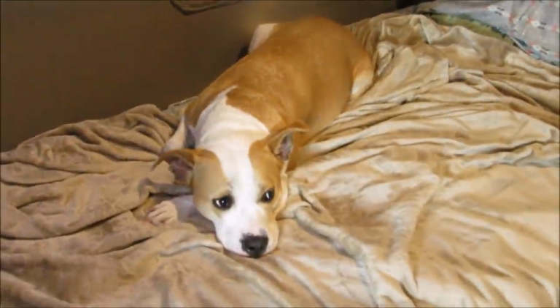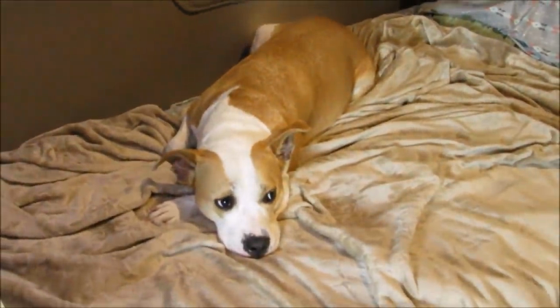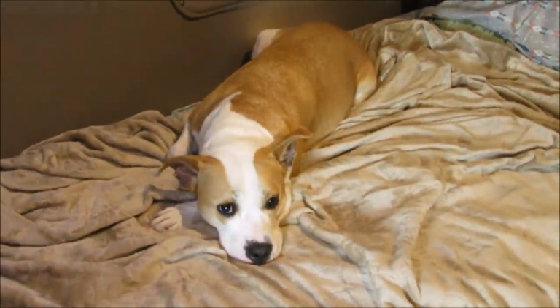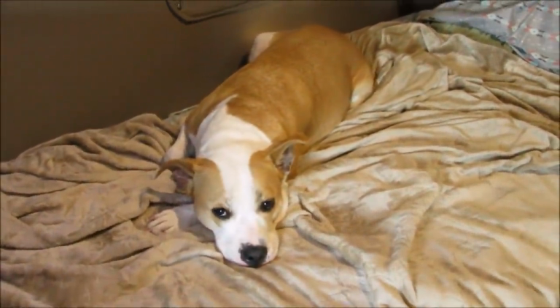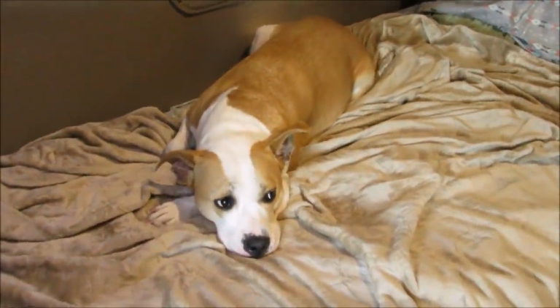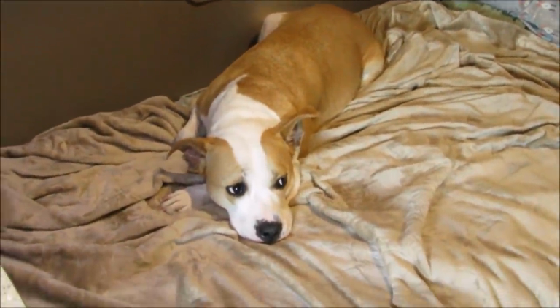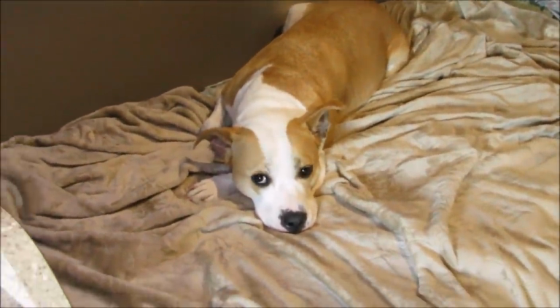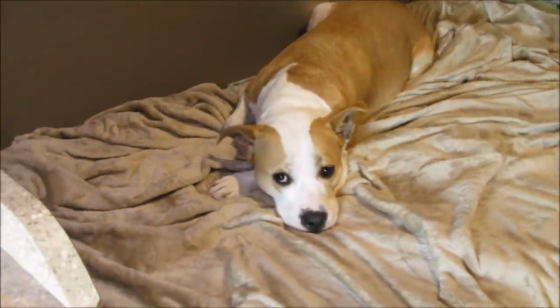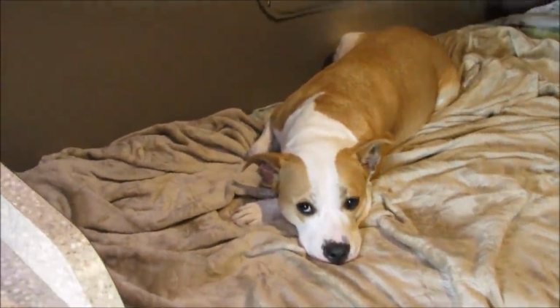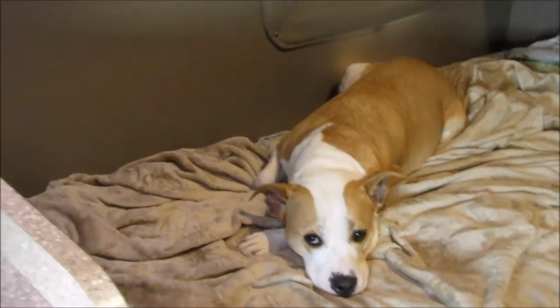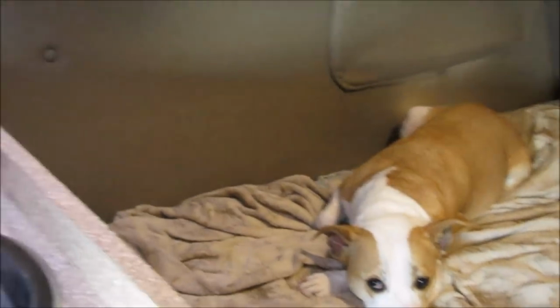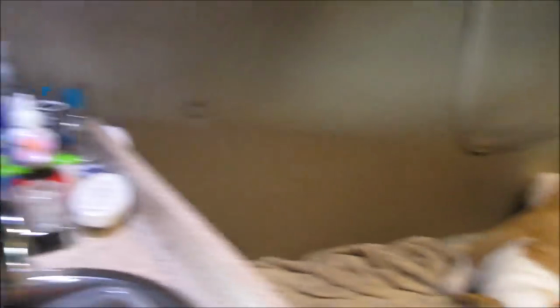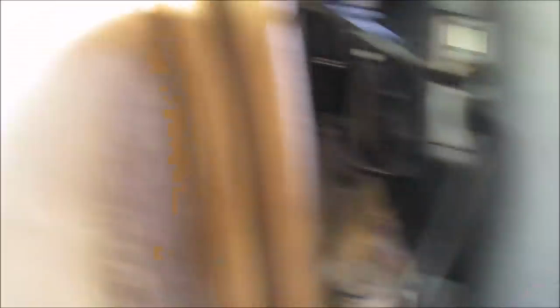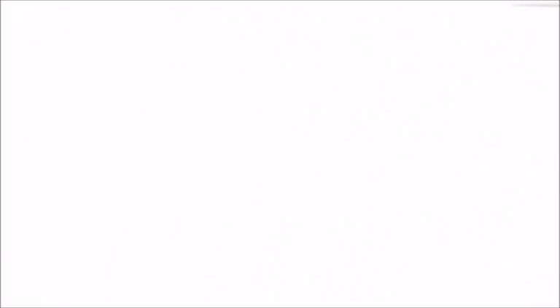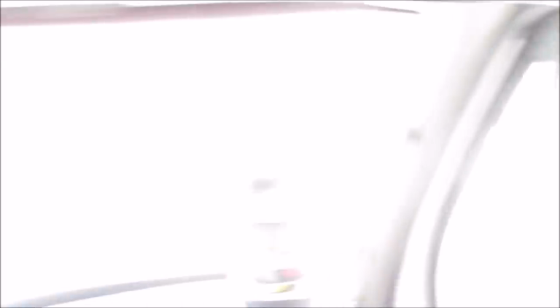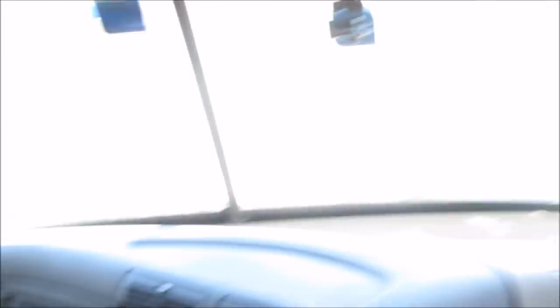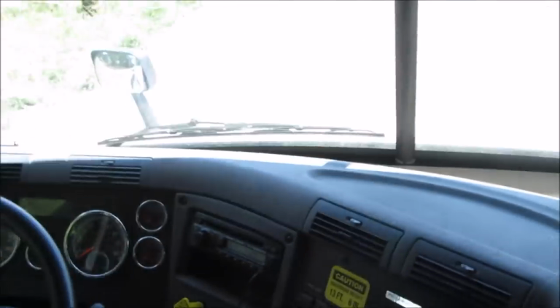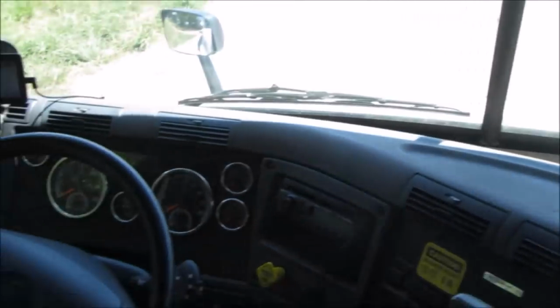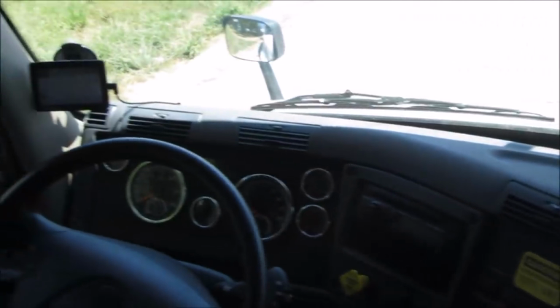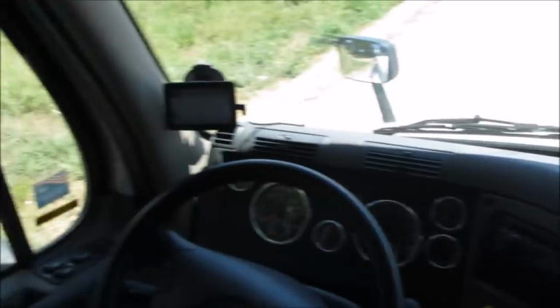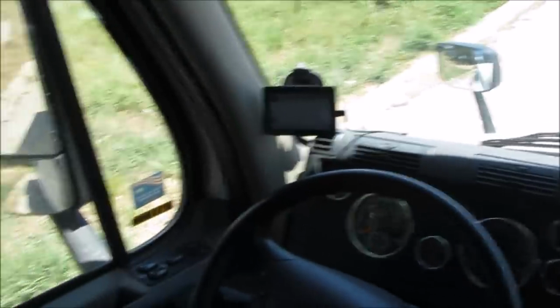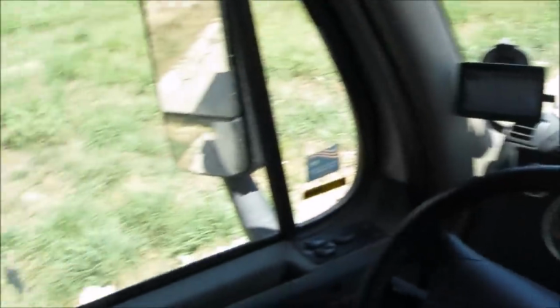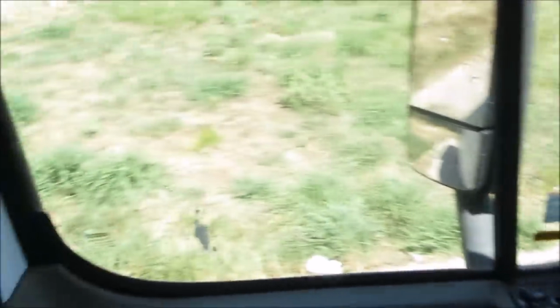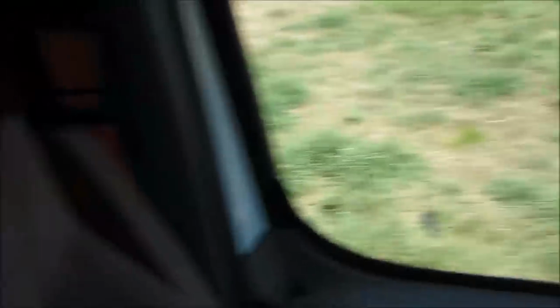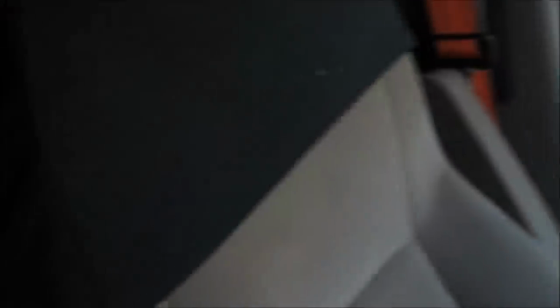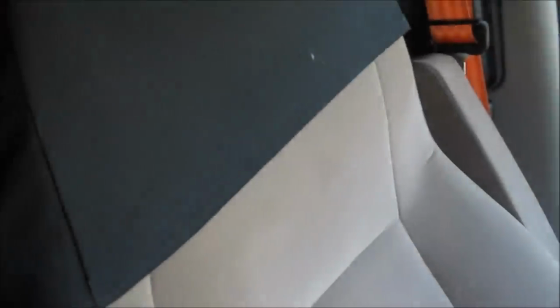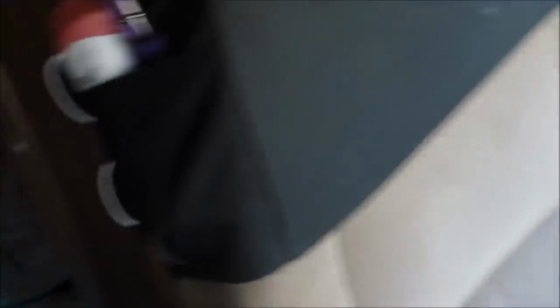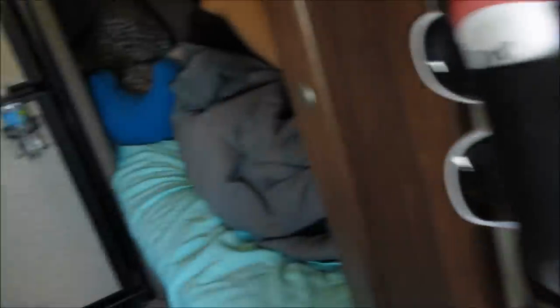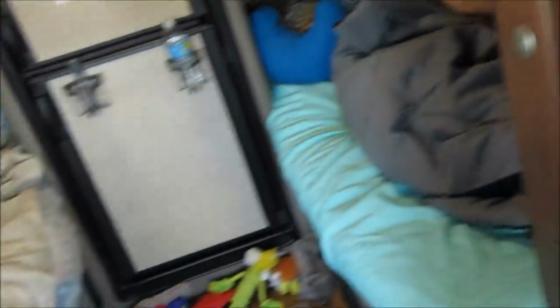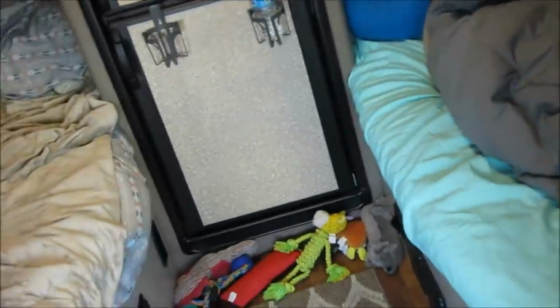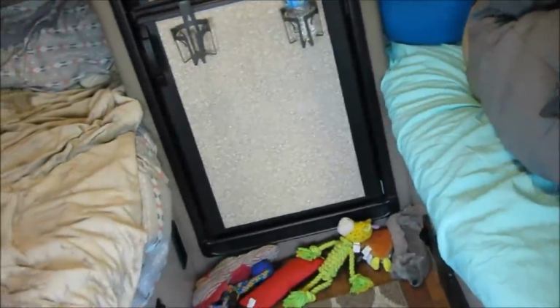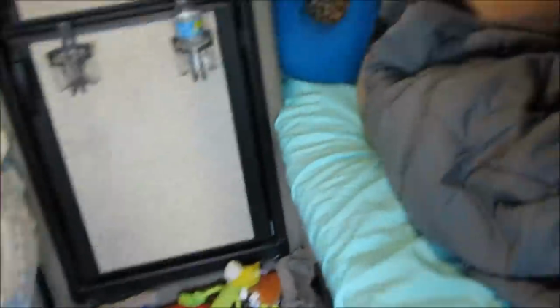So yeah, that's a tour of our truck. It's beautiful. We really like it. It makes it feel more homey and it's really making life out here a lot easier for us.